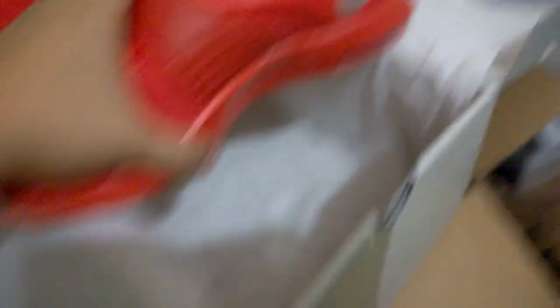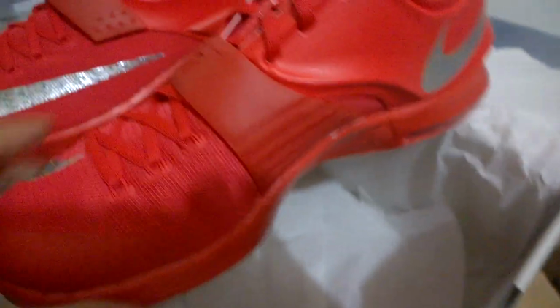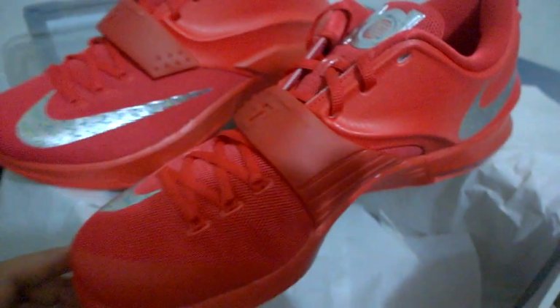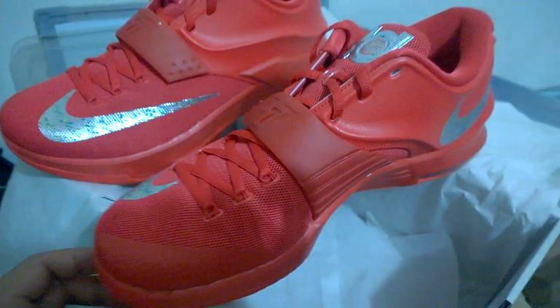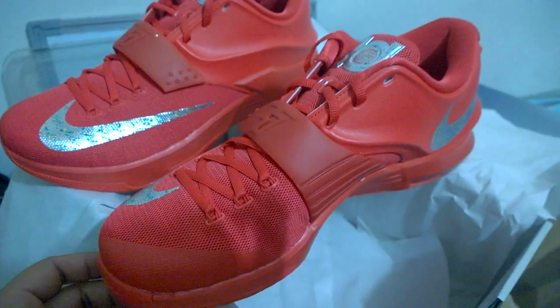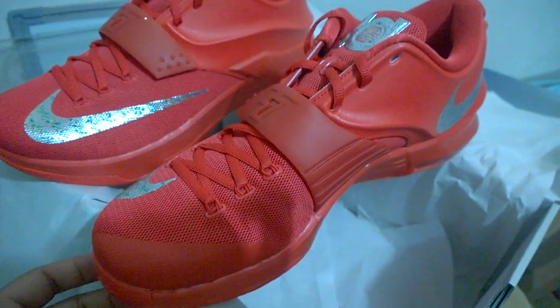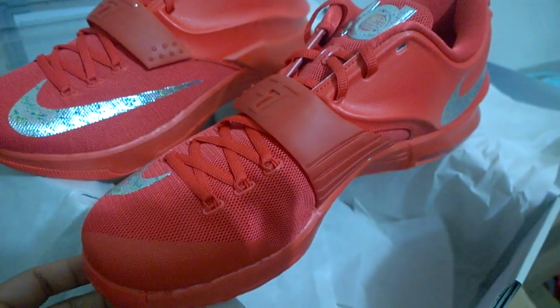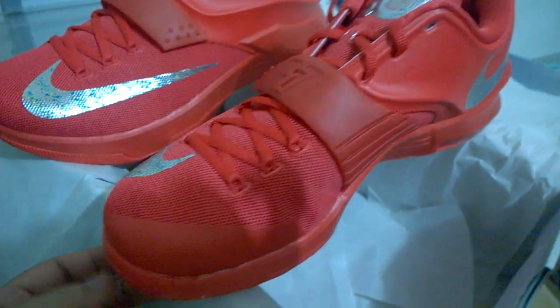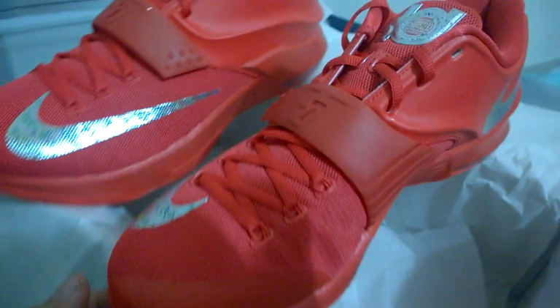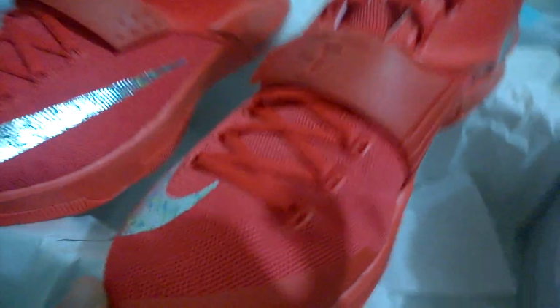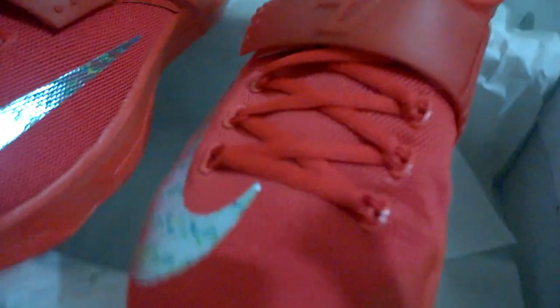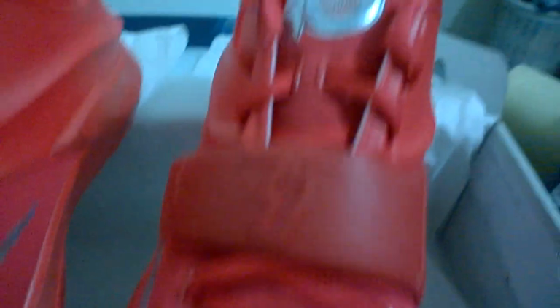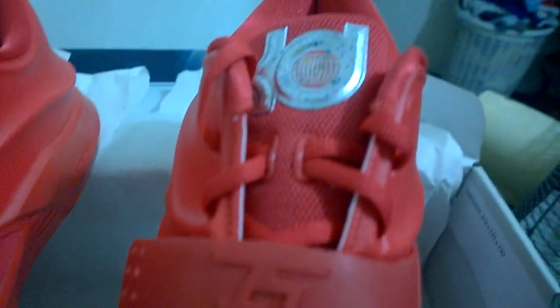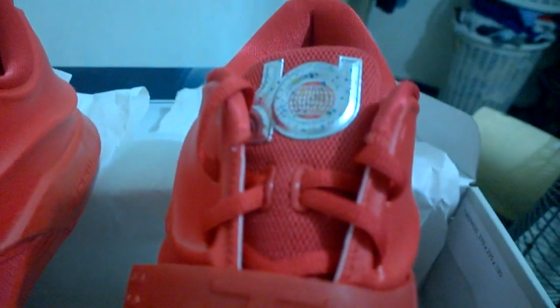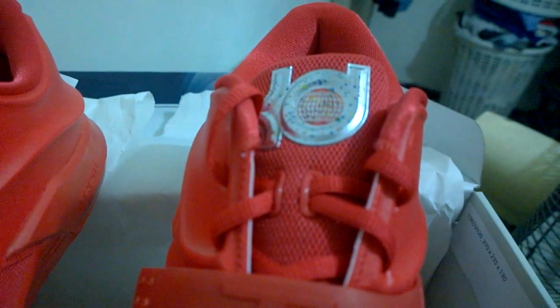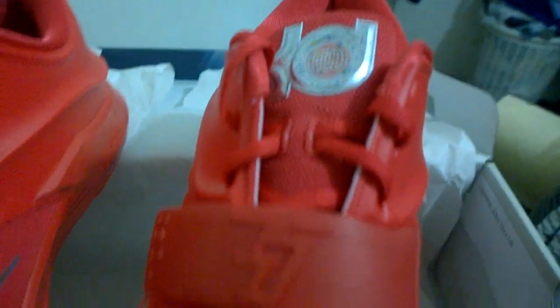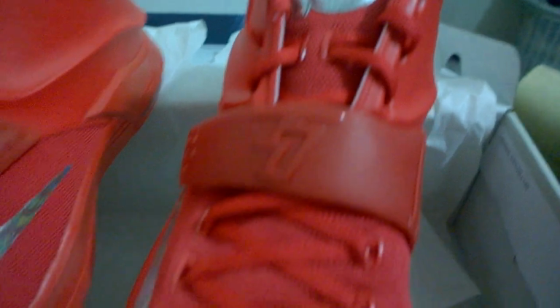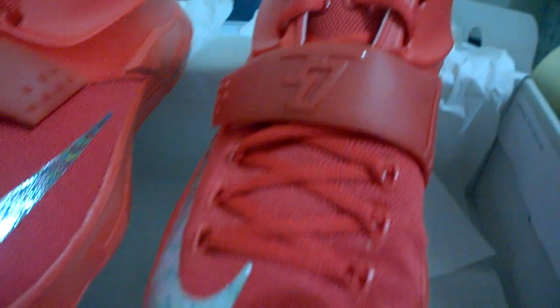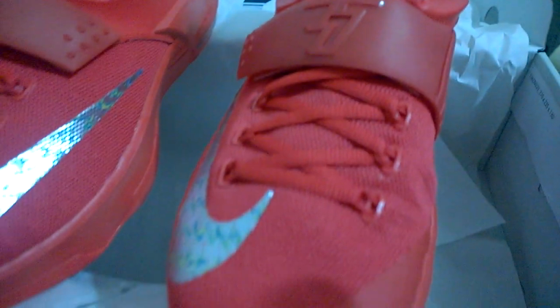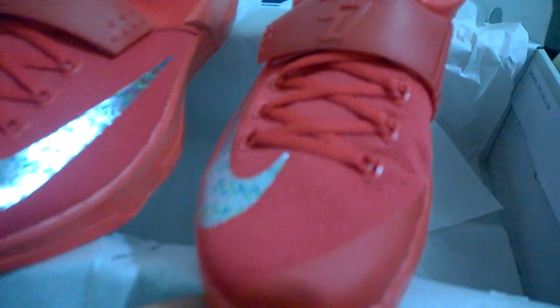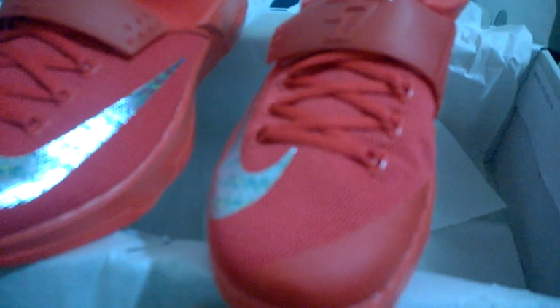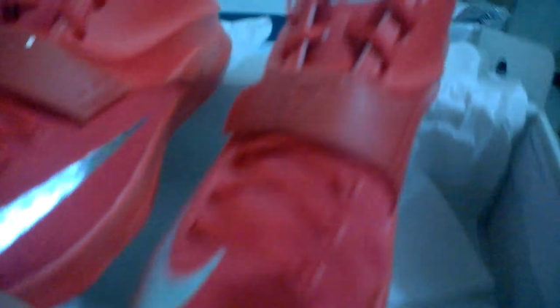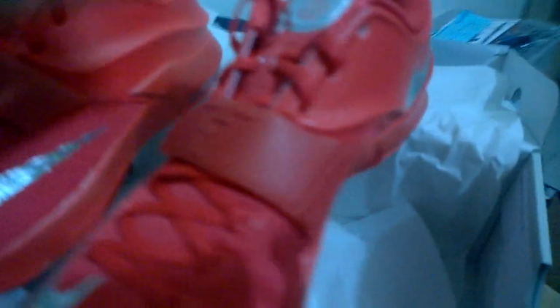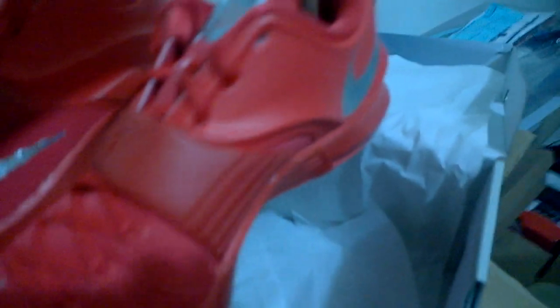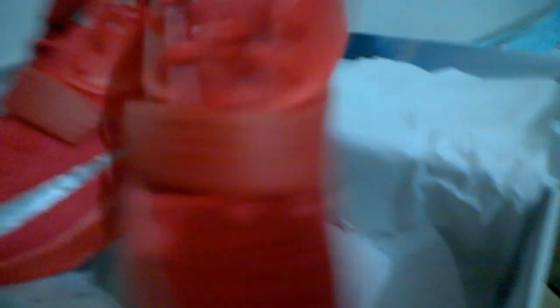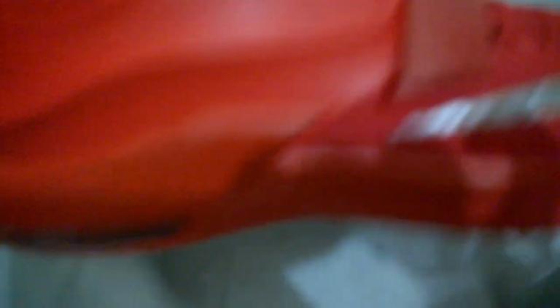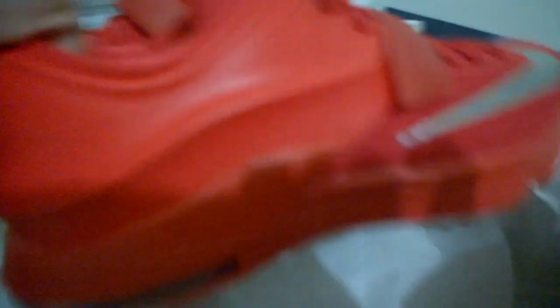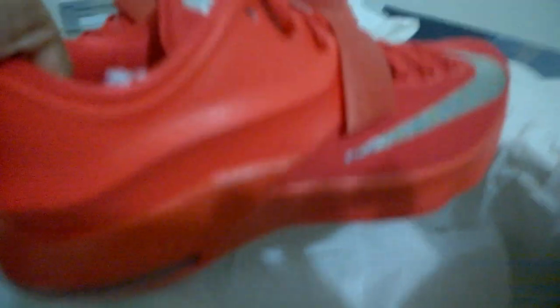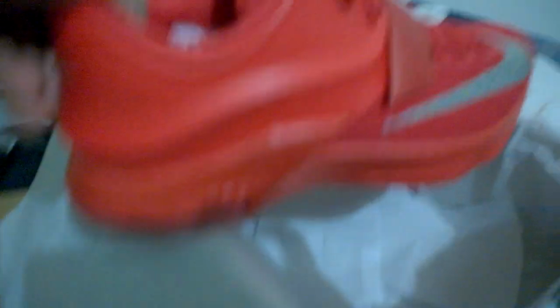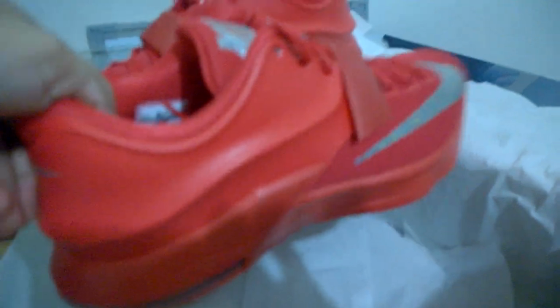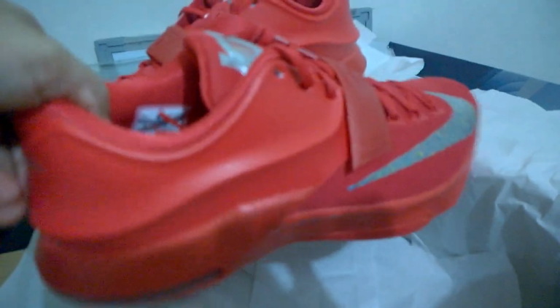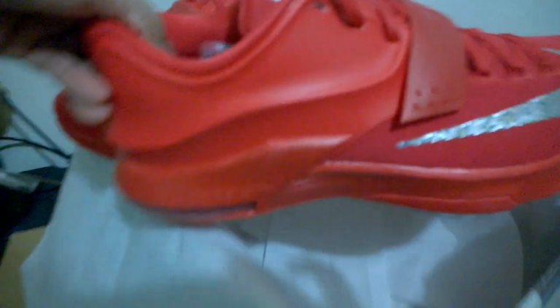Checking out the right shoe. This looks nice.